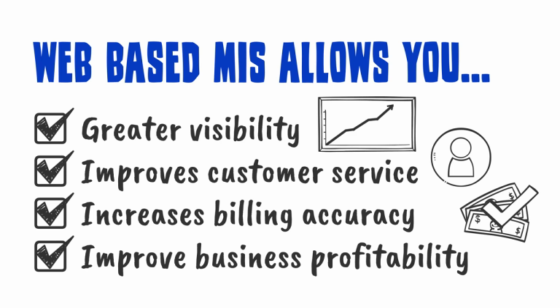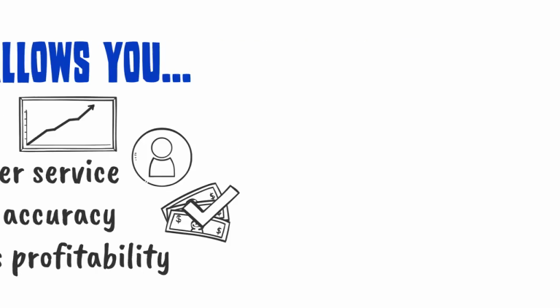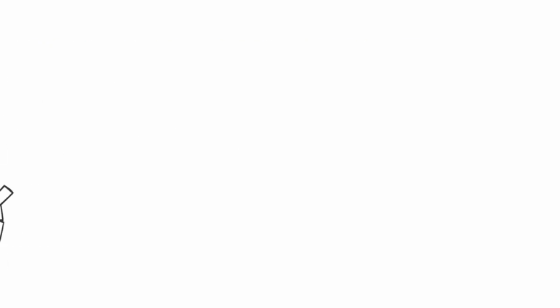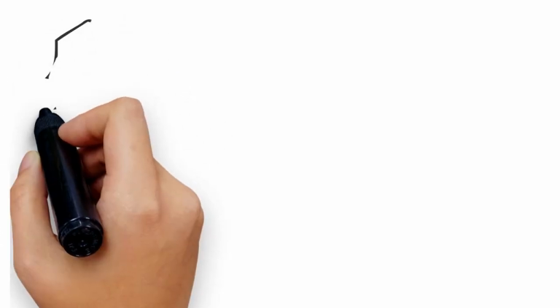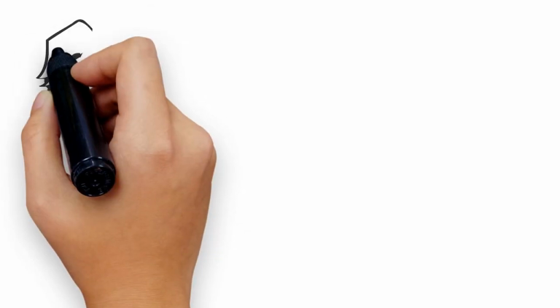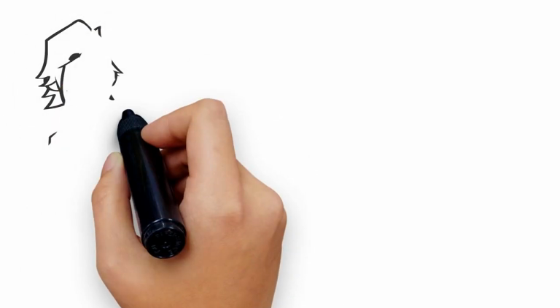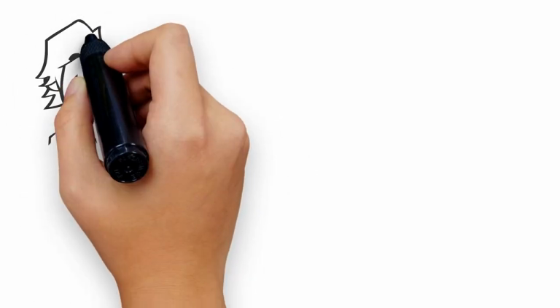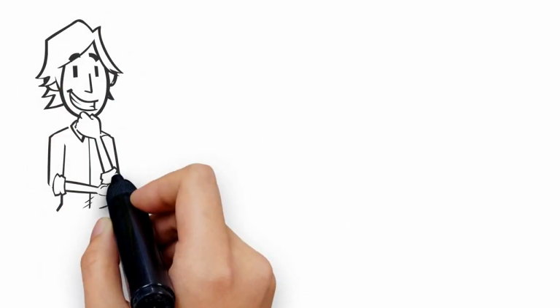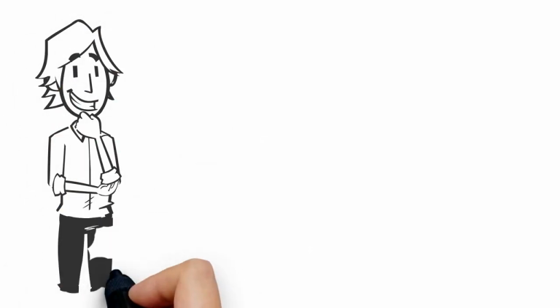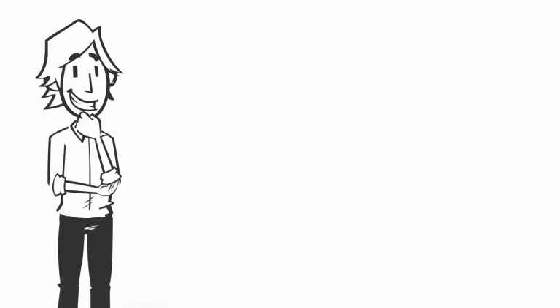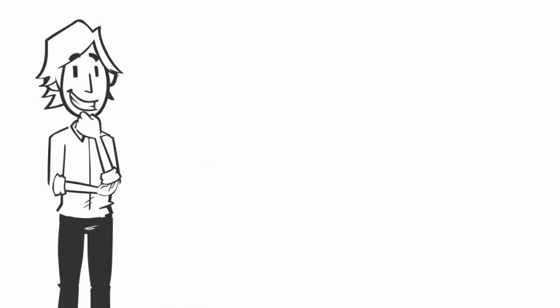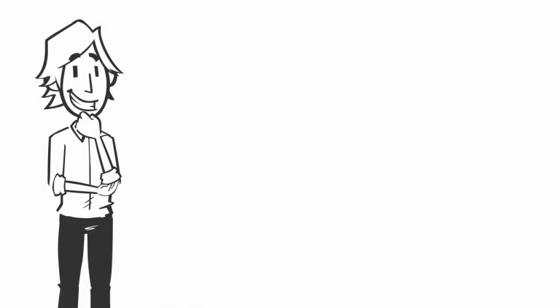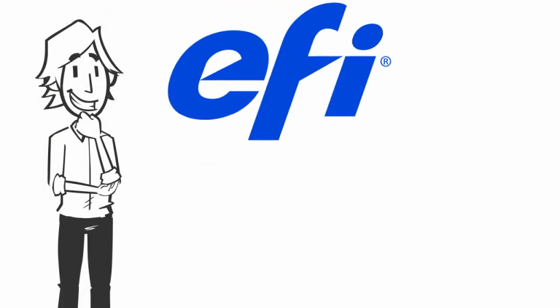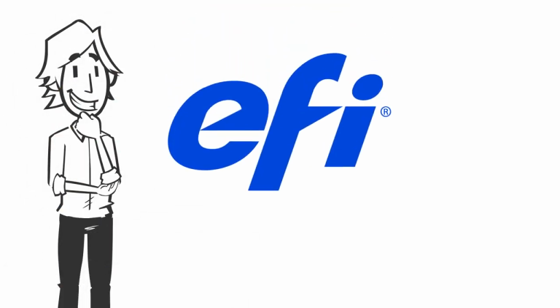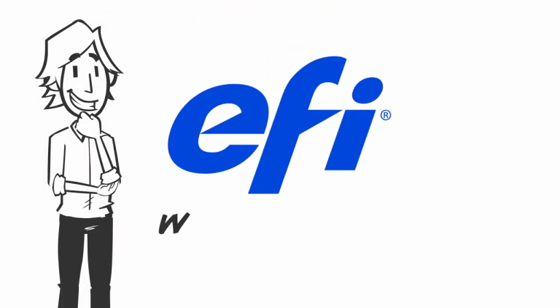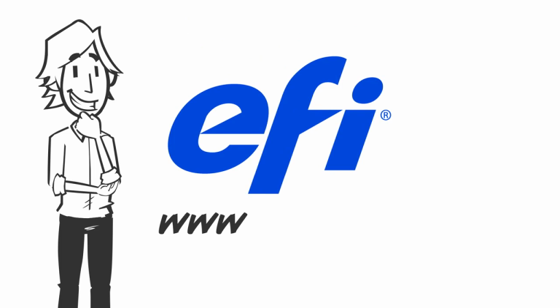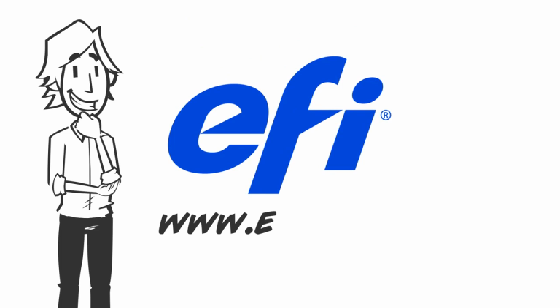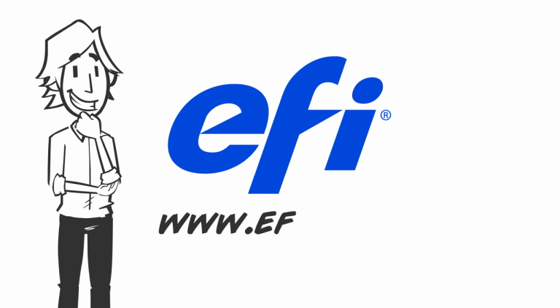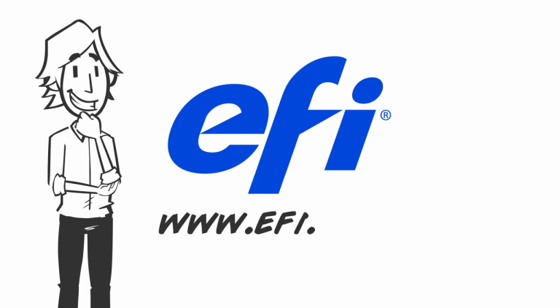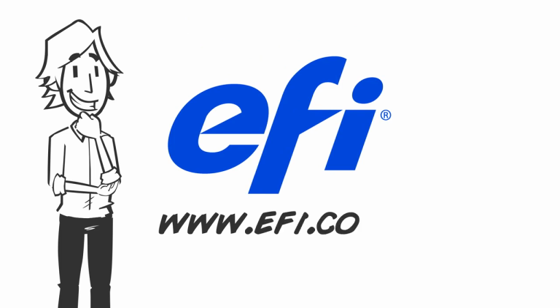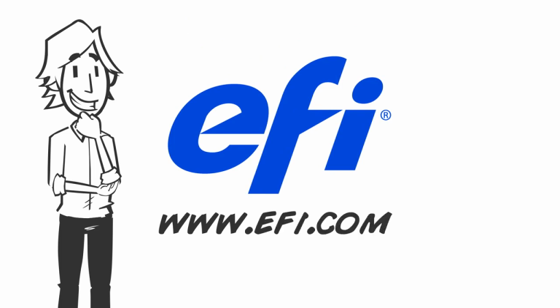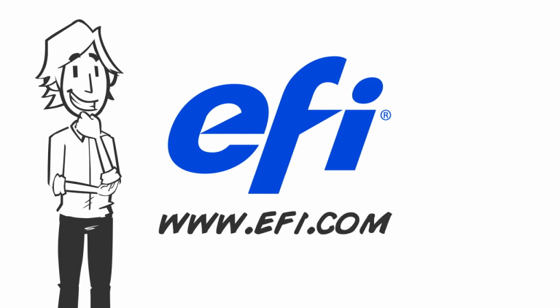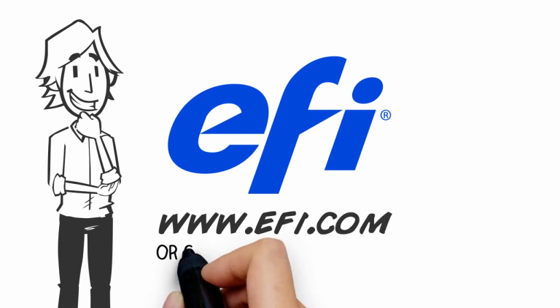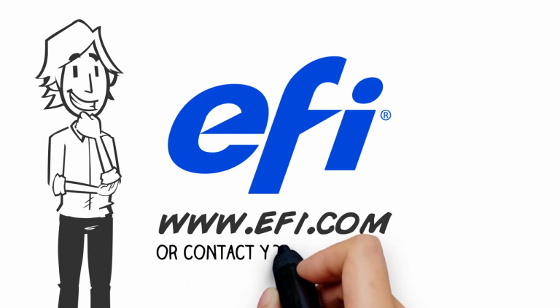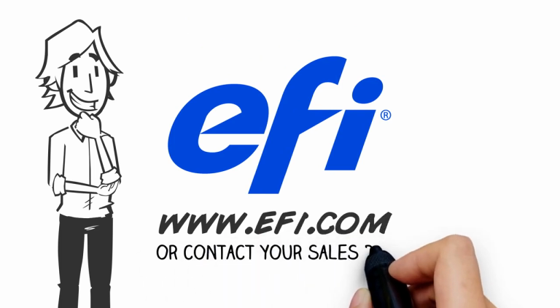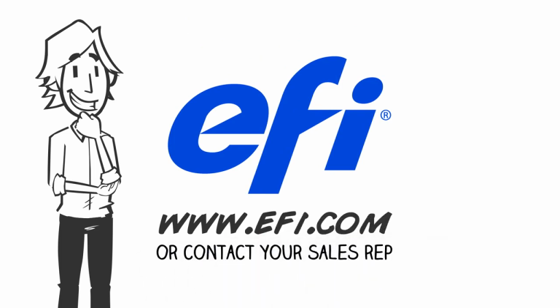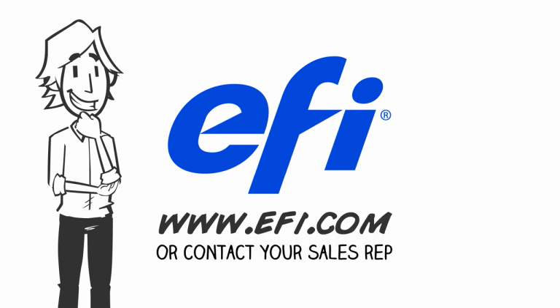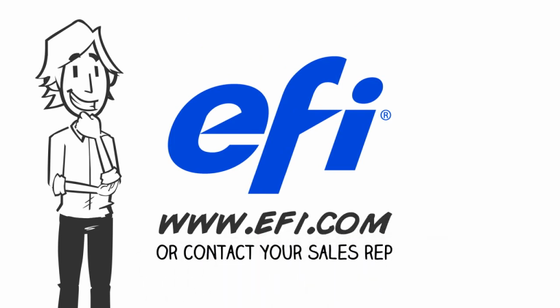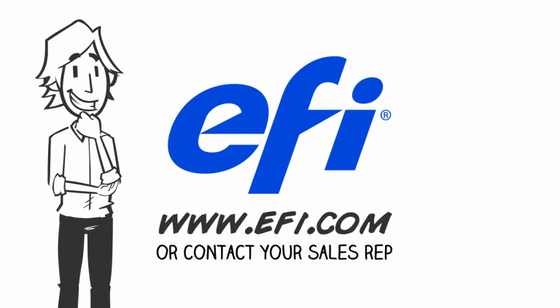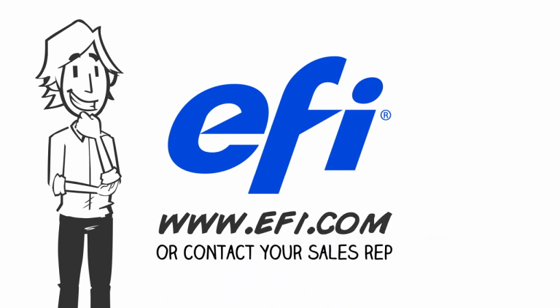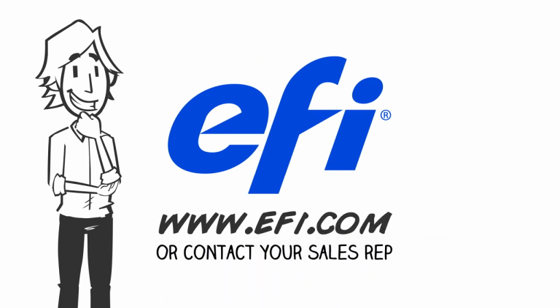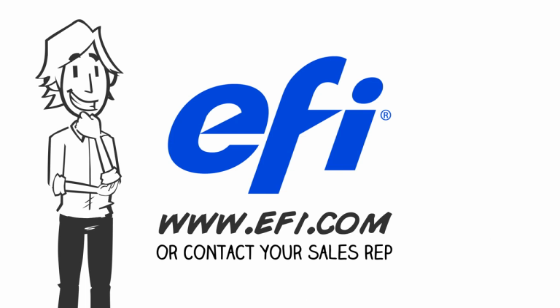If you would like to know more about this powerful solution that will give you more time in your day, visit us at www.efi.com or contact your EFI sales representative.